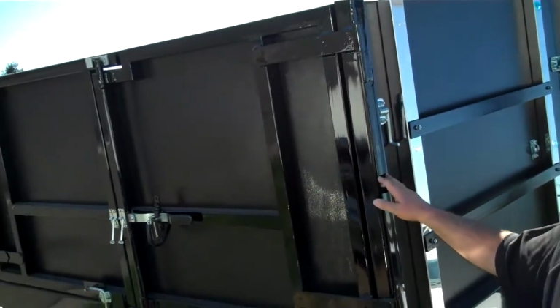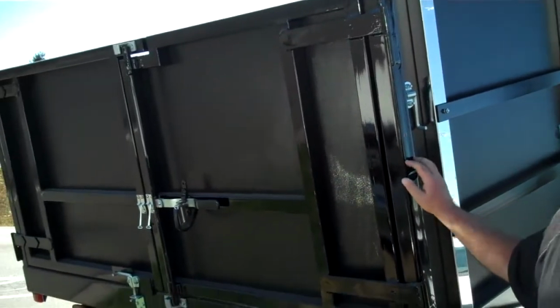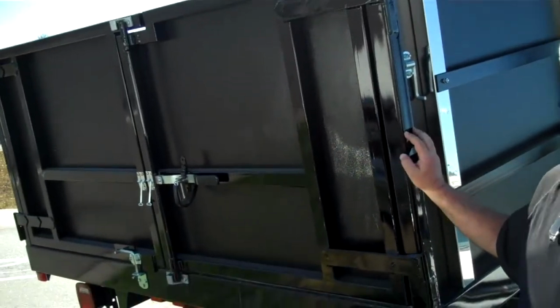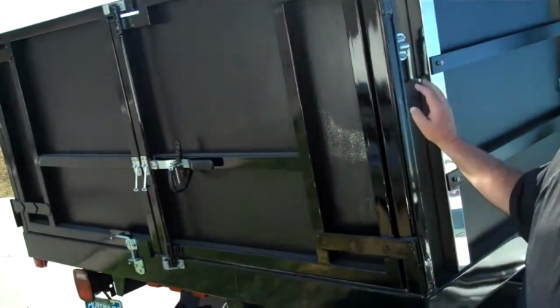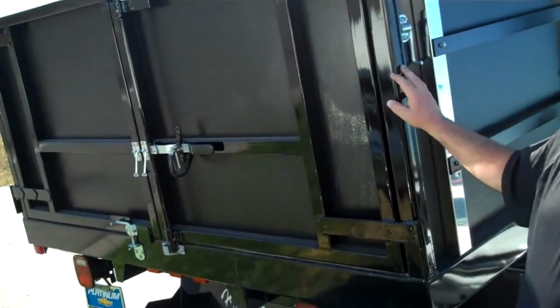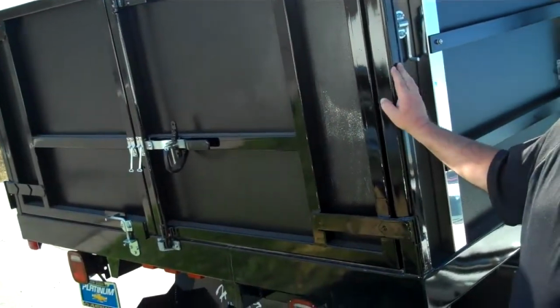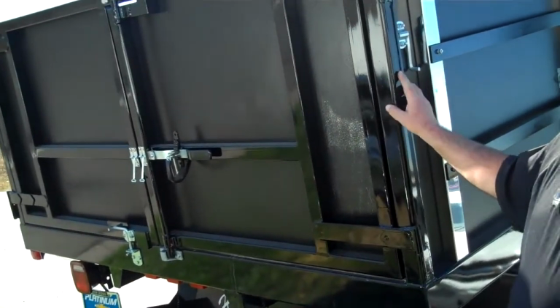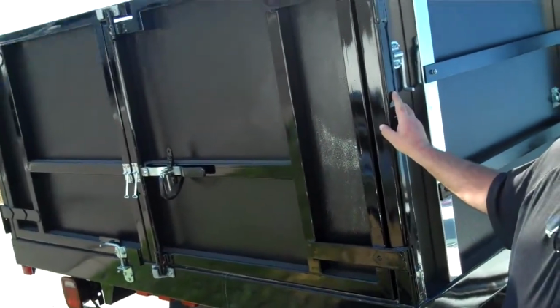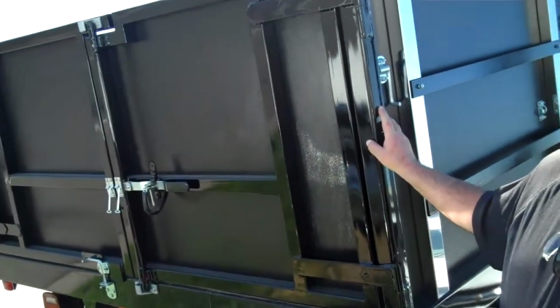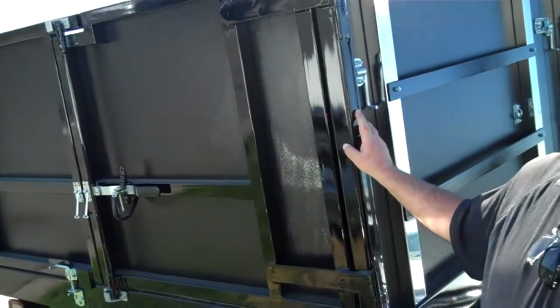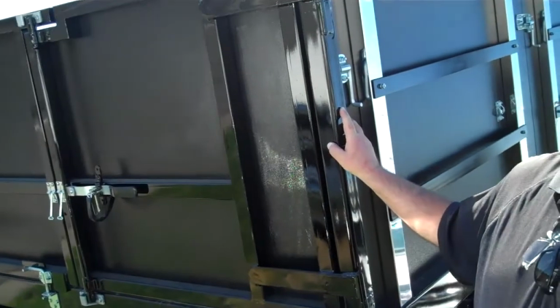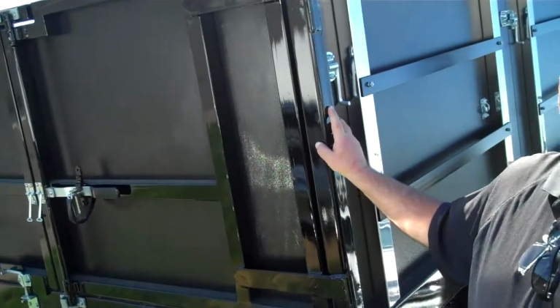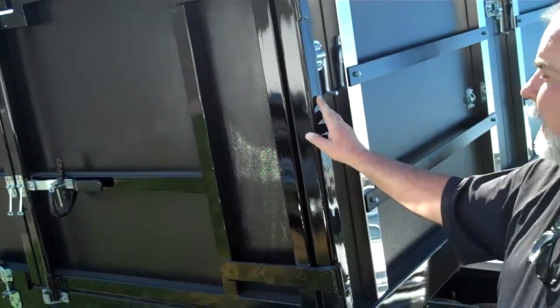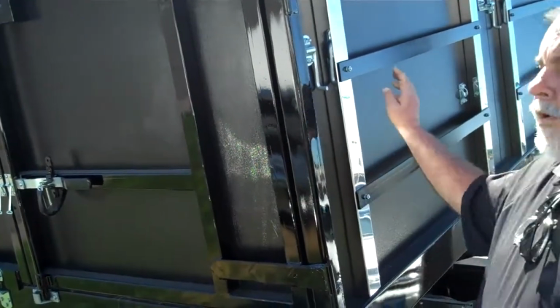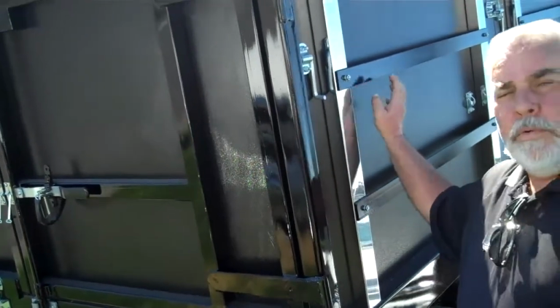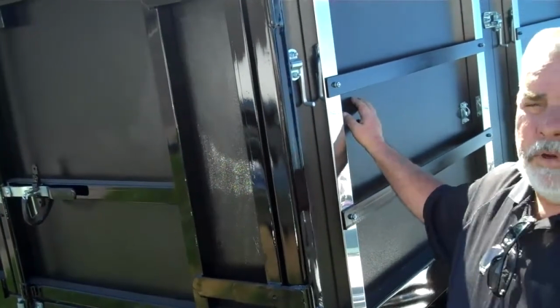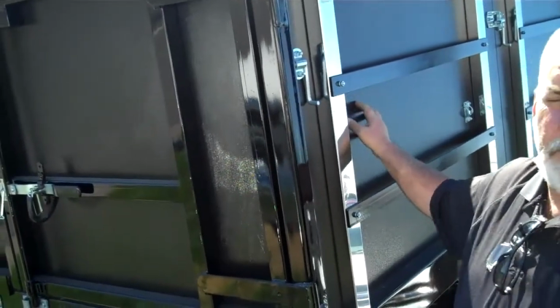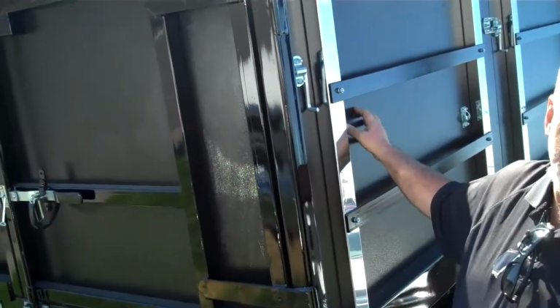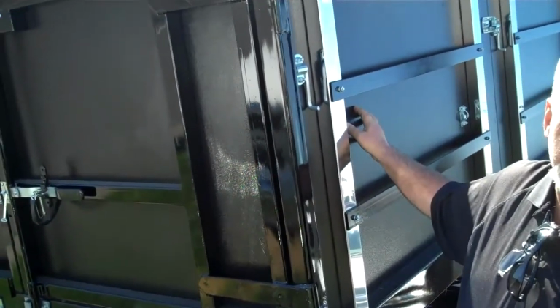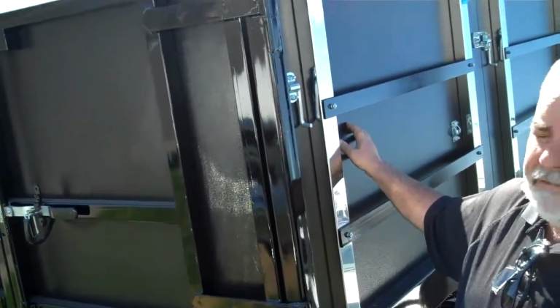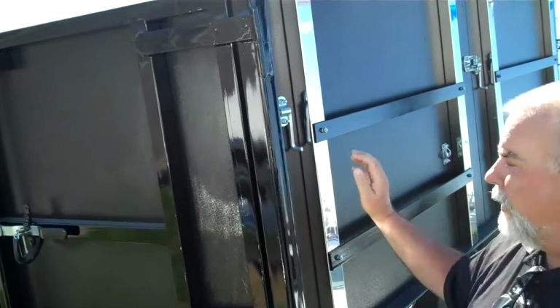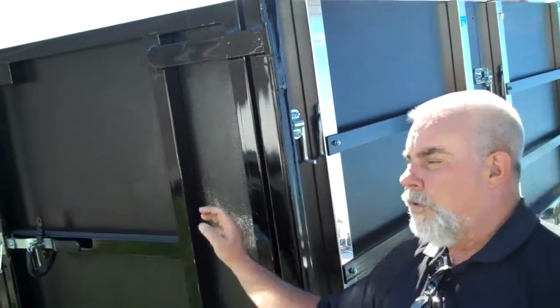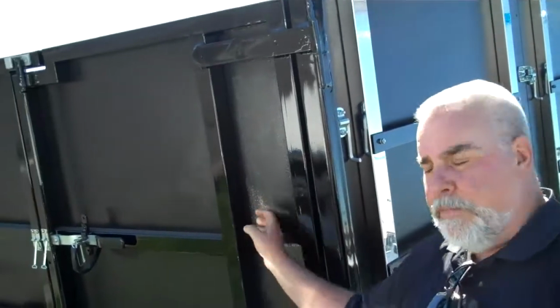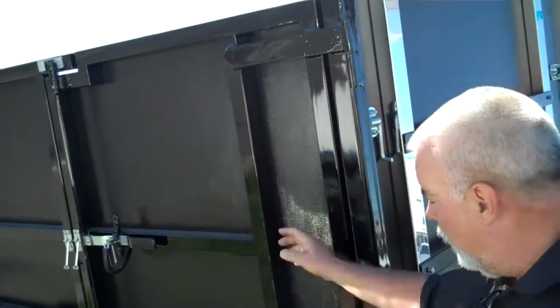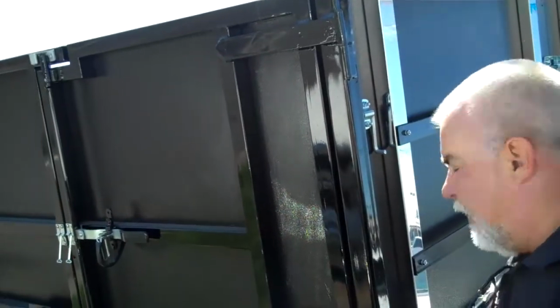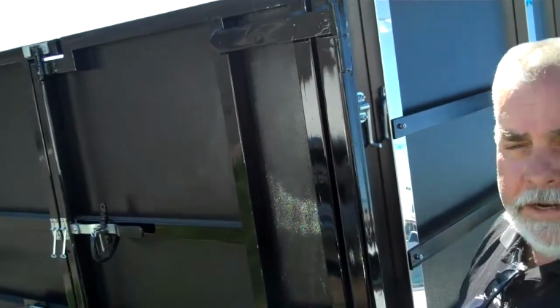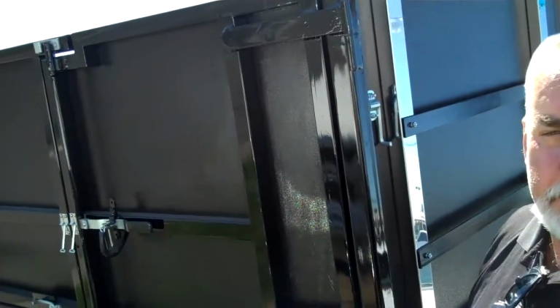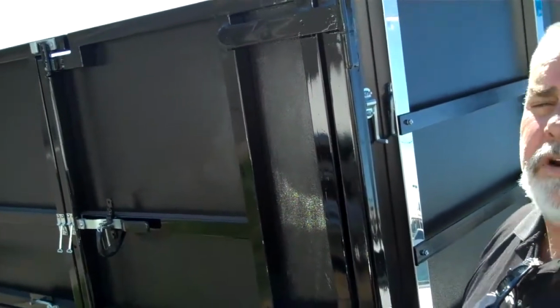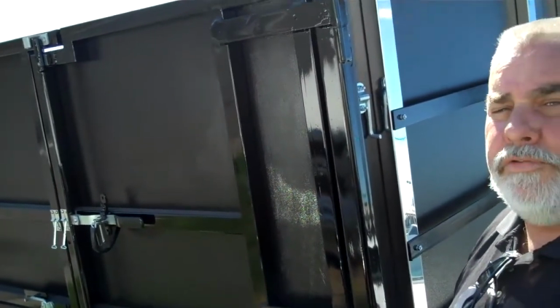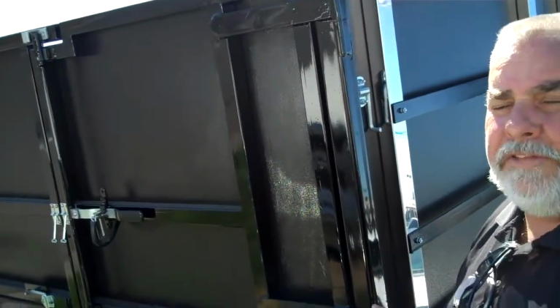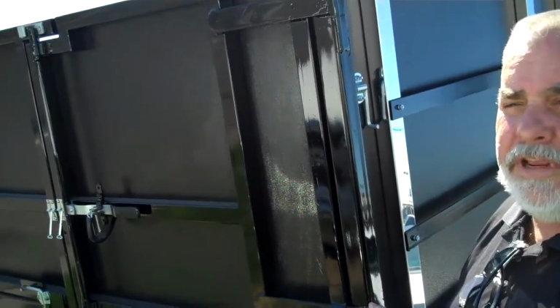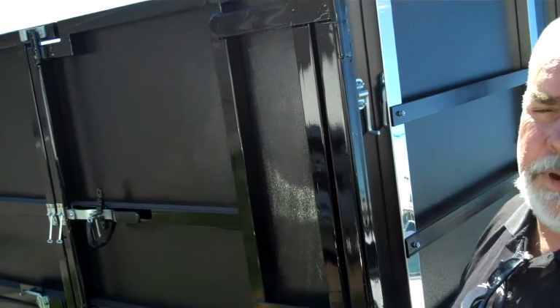3500 HD chassis with a 10-foot double-acting, power-up, power-down dump body. Removable marine-grade plywood sides, removable pinned rear doors — that's kind of unique to this body.